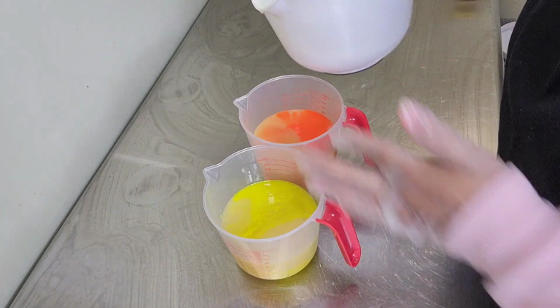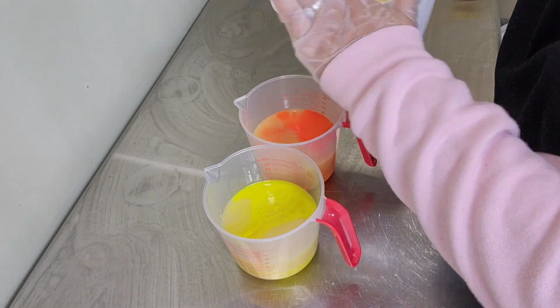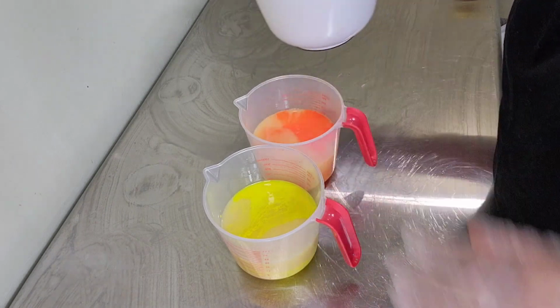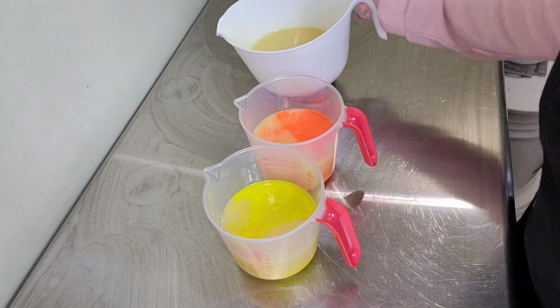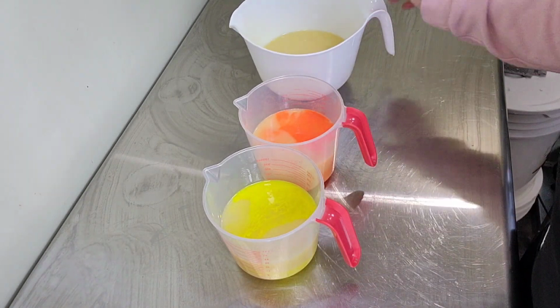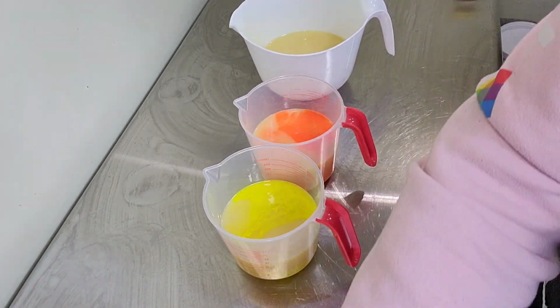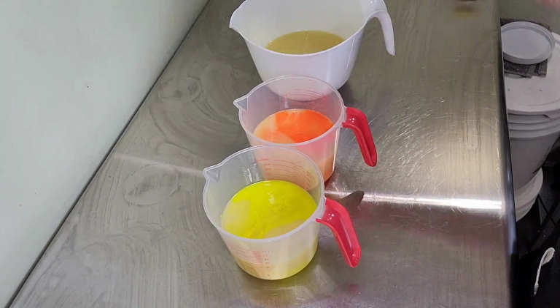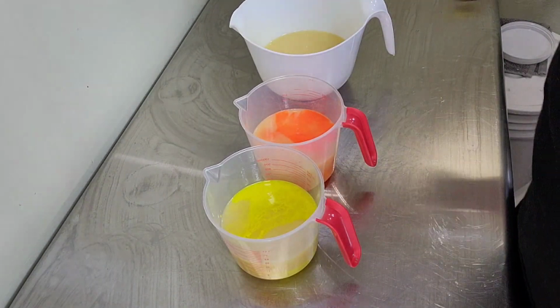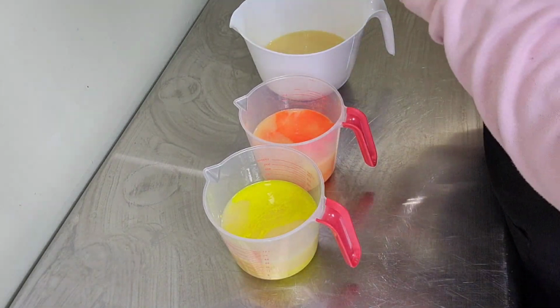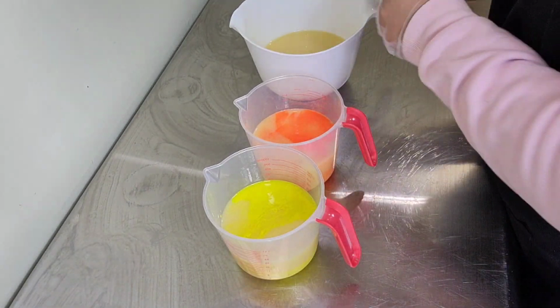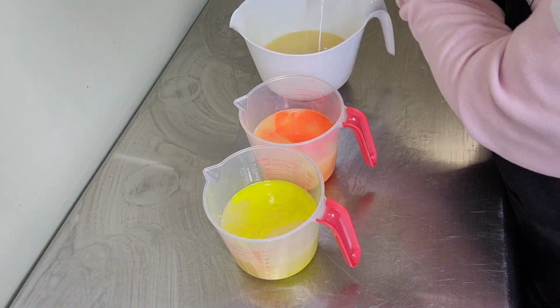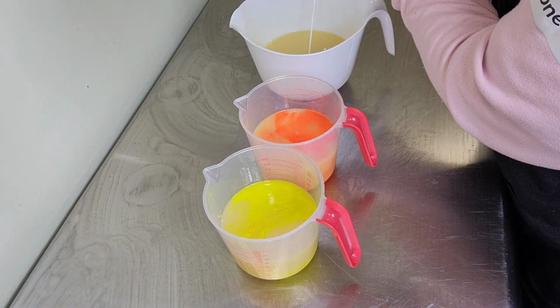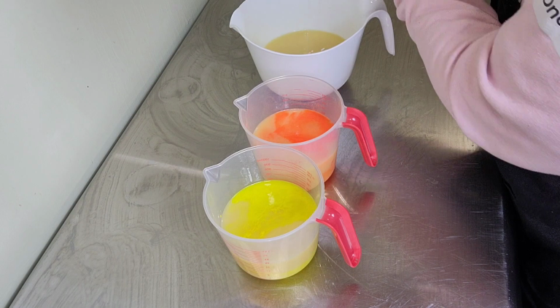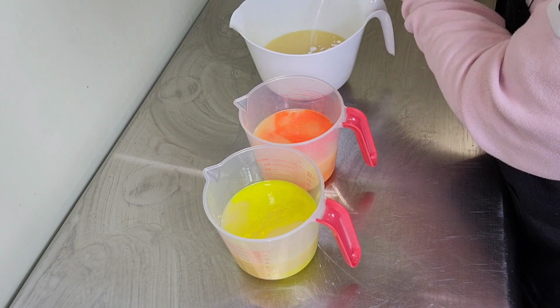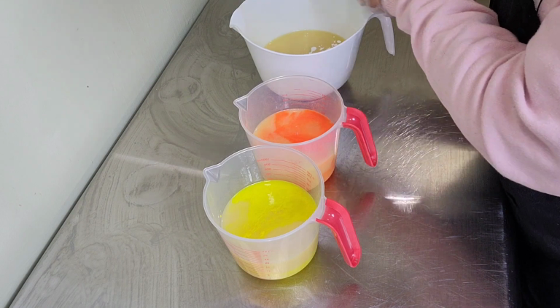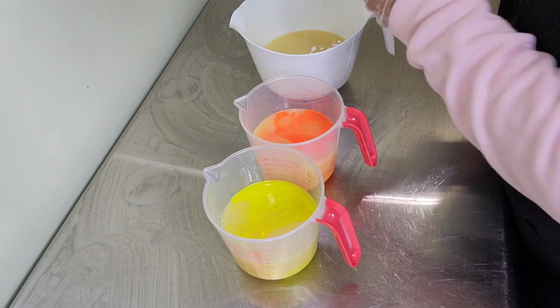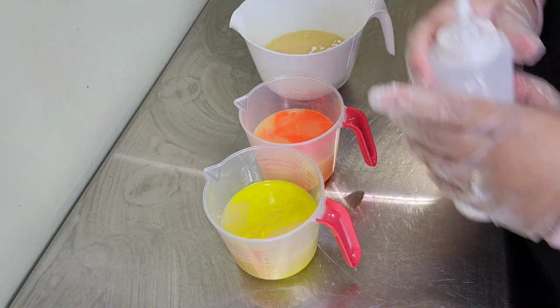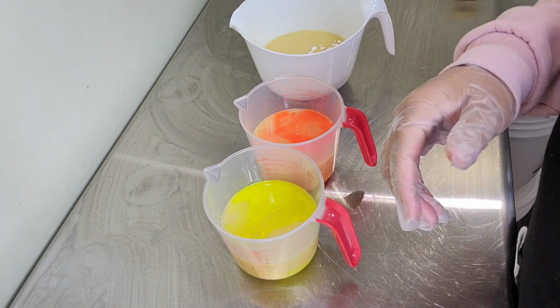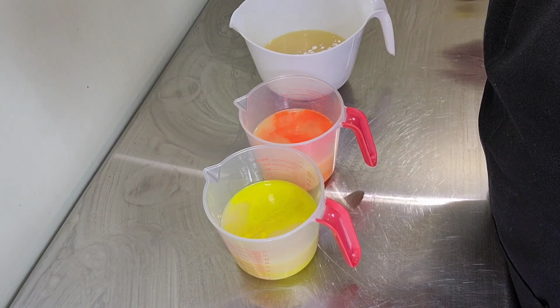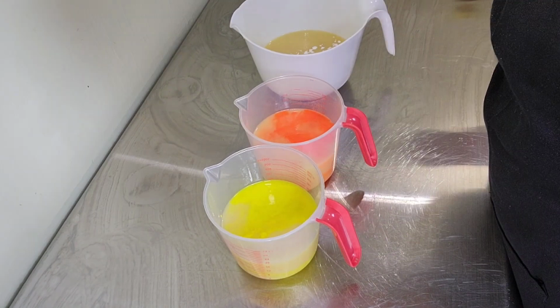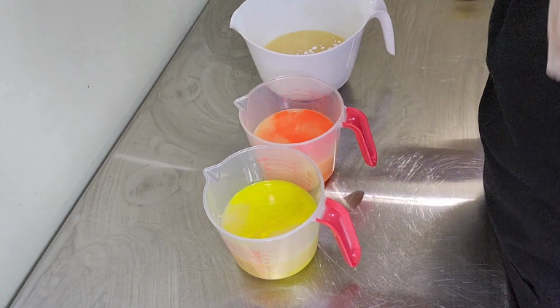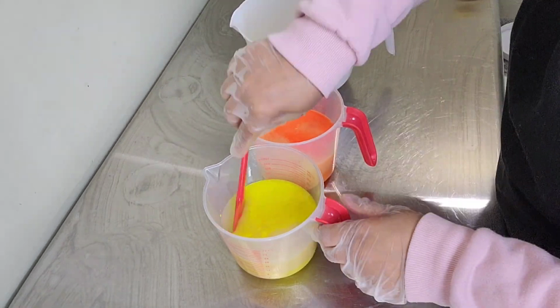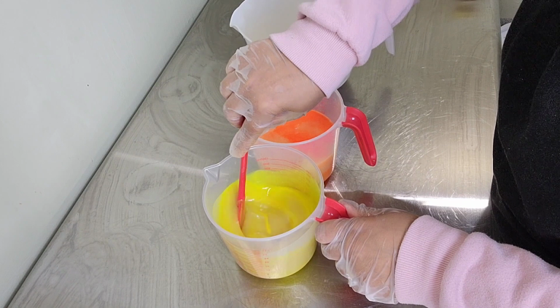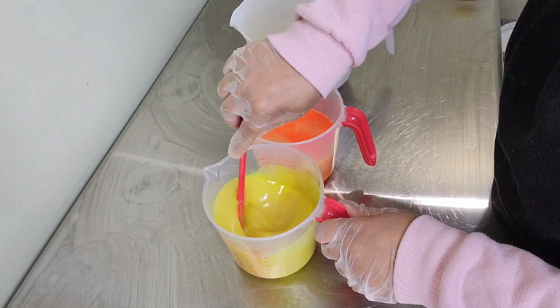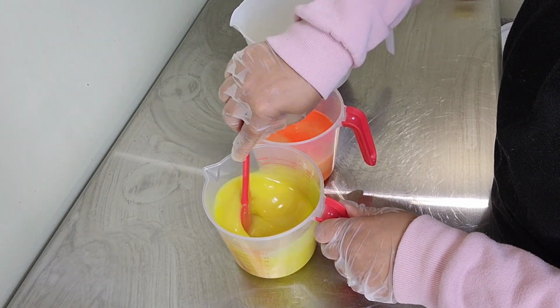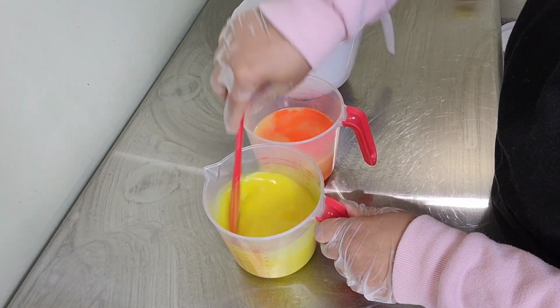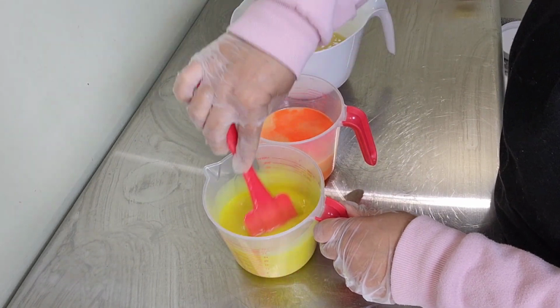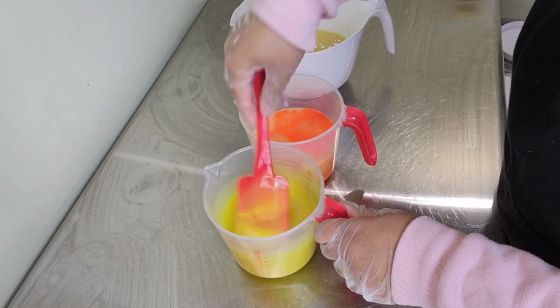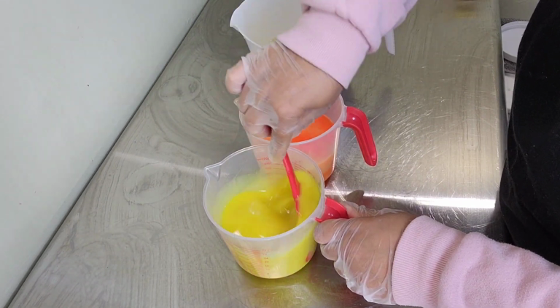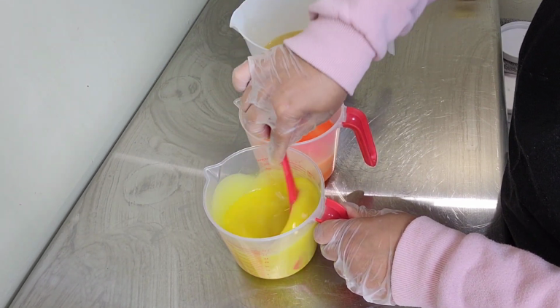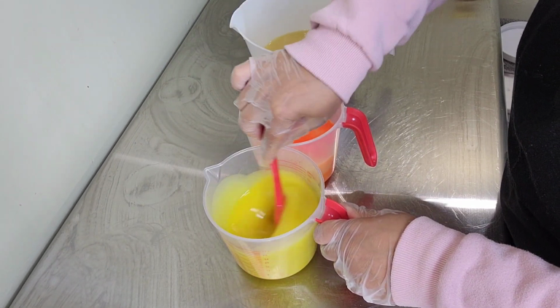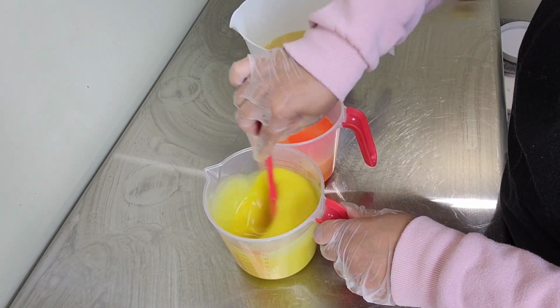The concept of this soap today is a honeycomb. On the top we're going to put some sunflowers, put a honeycomb, and then stamp it with a bee.